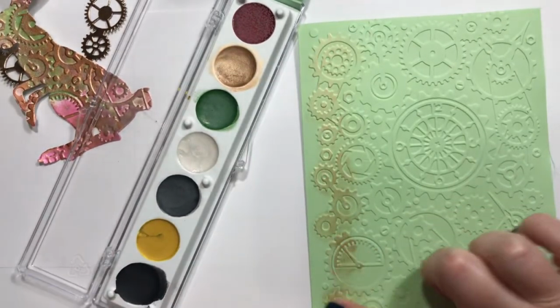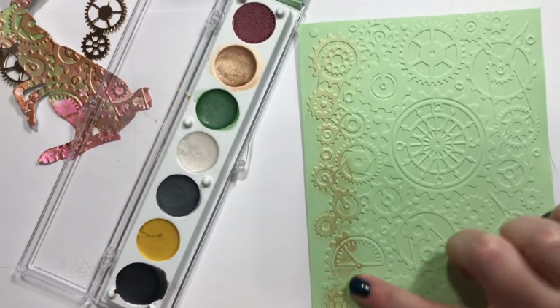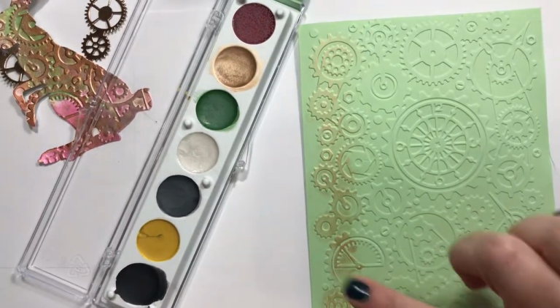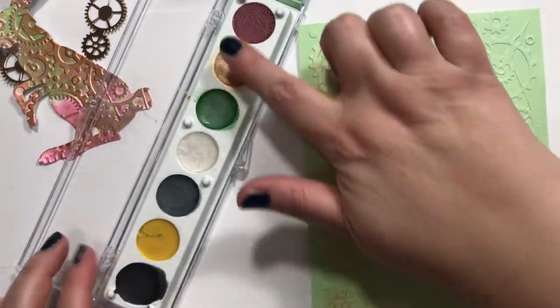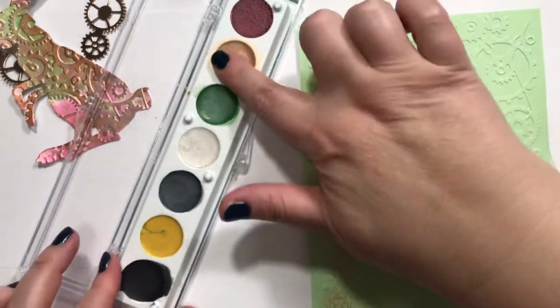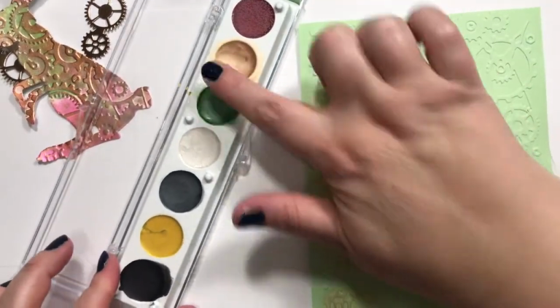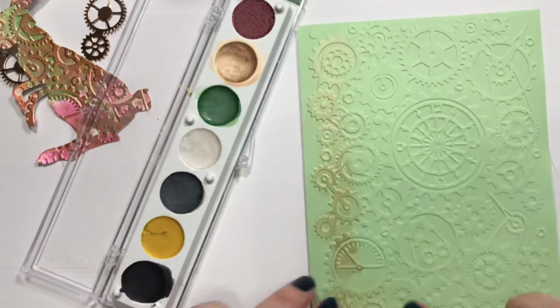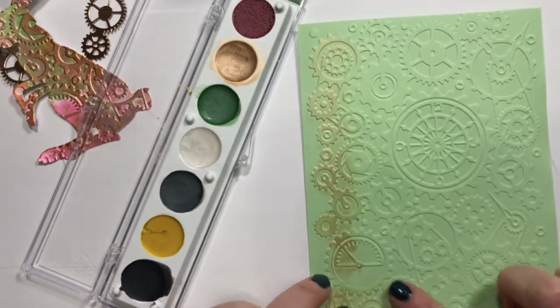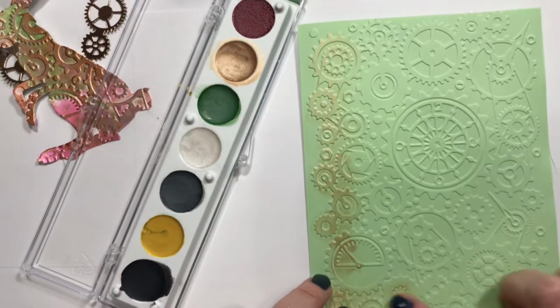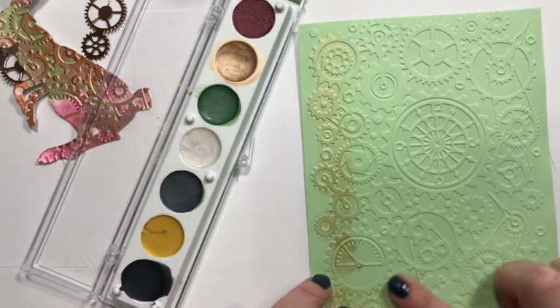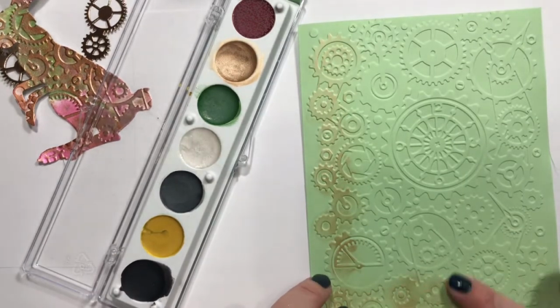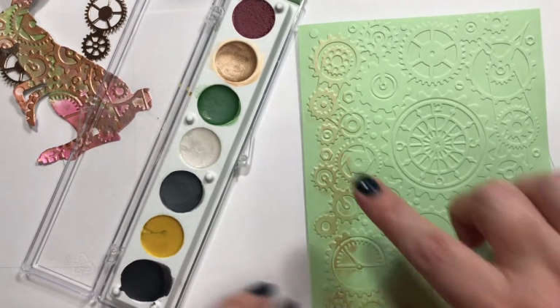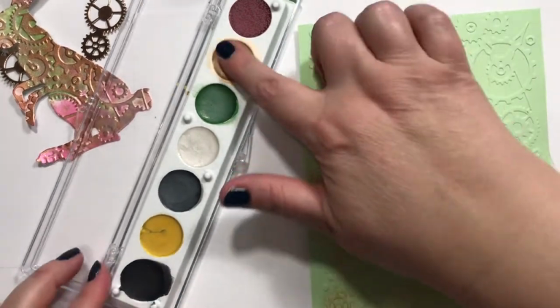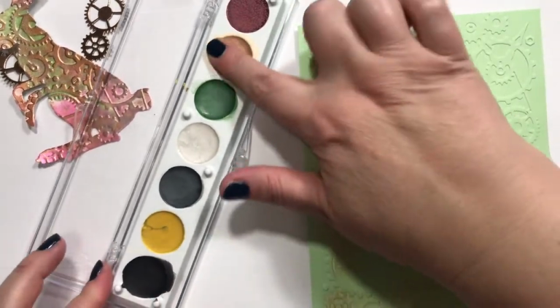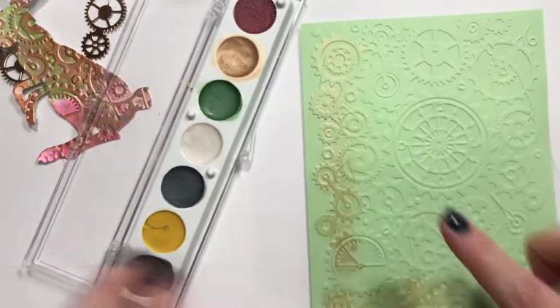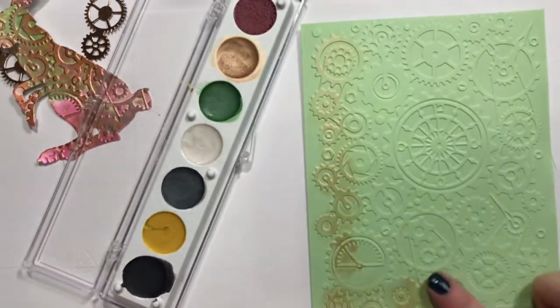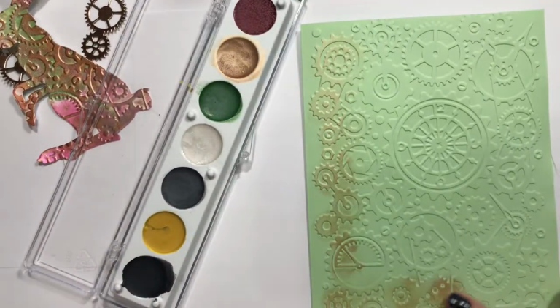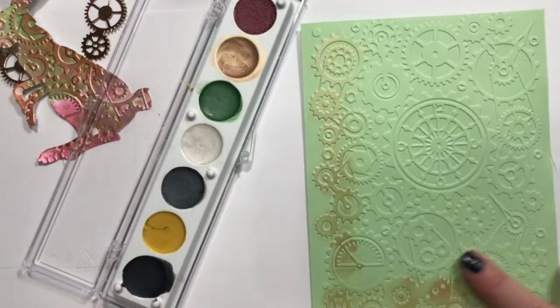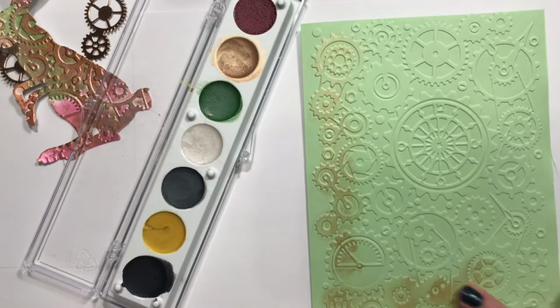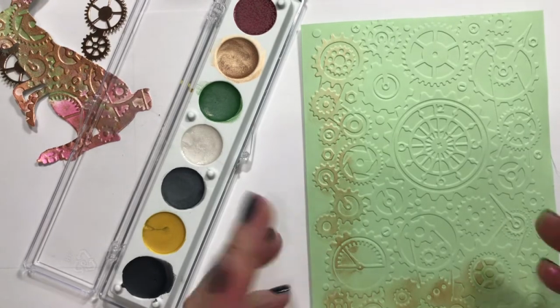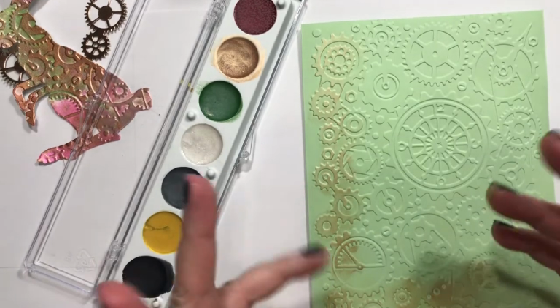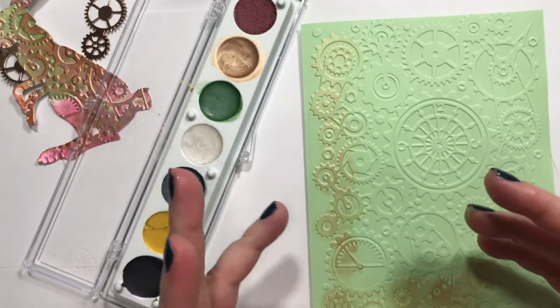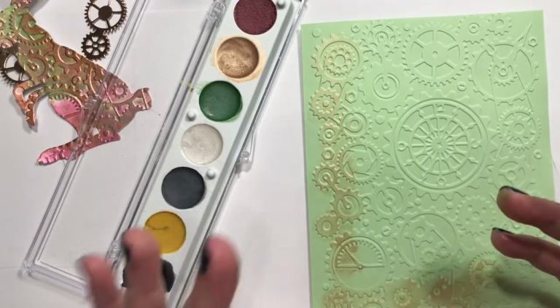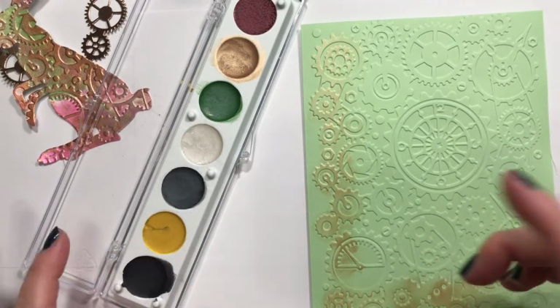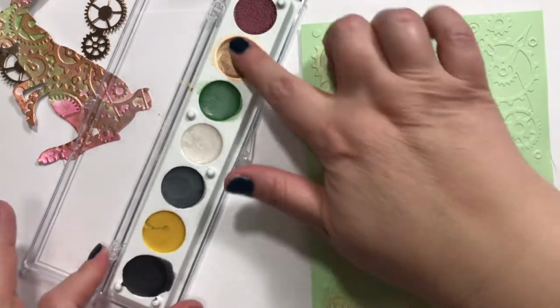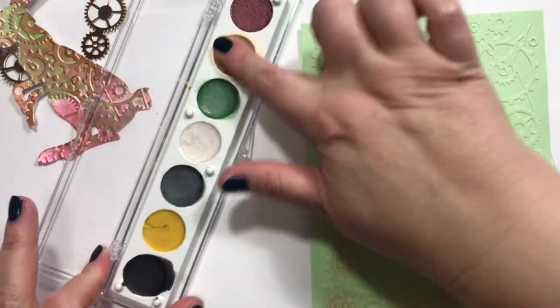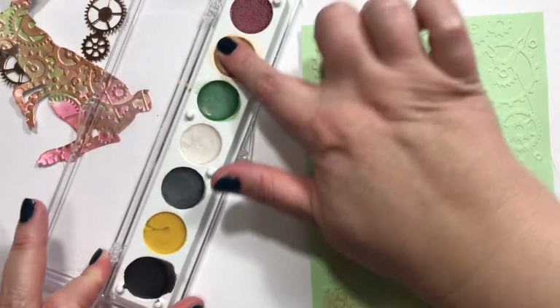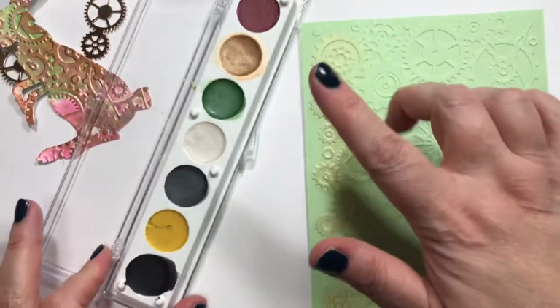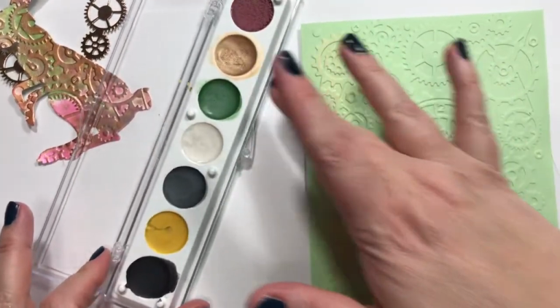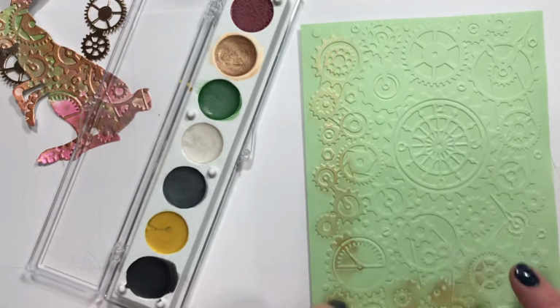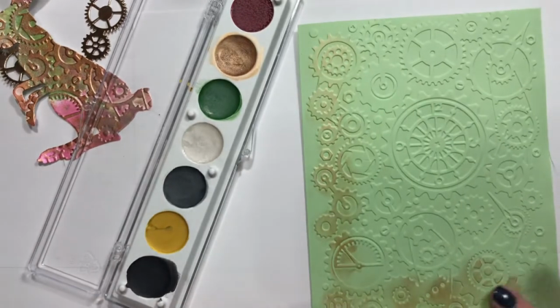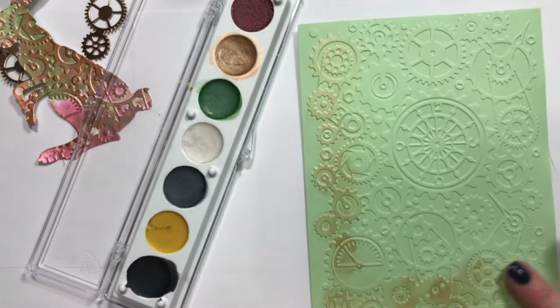I should have gone with my neon eyeshadow palette once I got there. And then I was wondering — I didn't have any — I used to call those leg warmers, right? Back in the day, y'all know what I'm talking about.